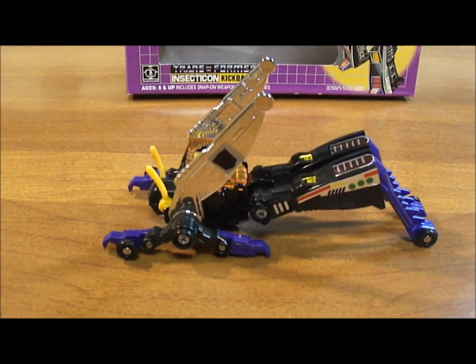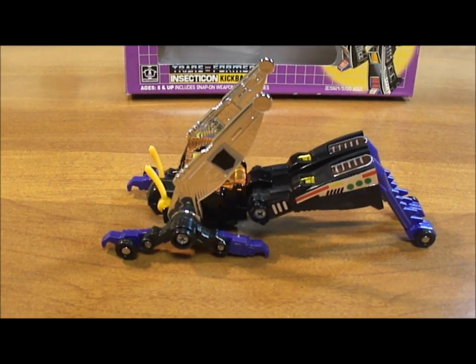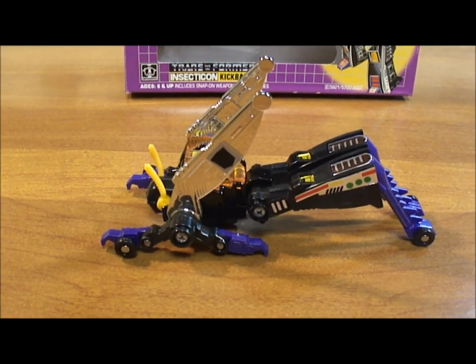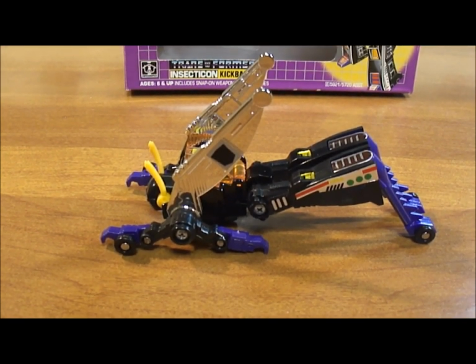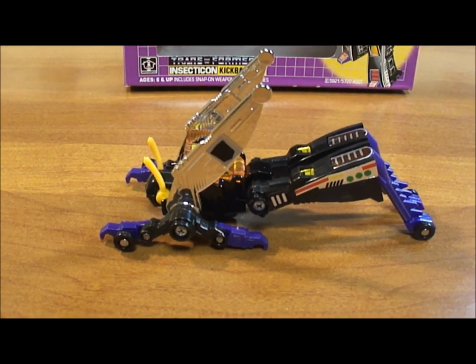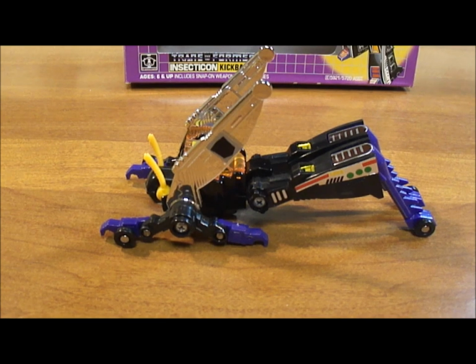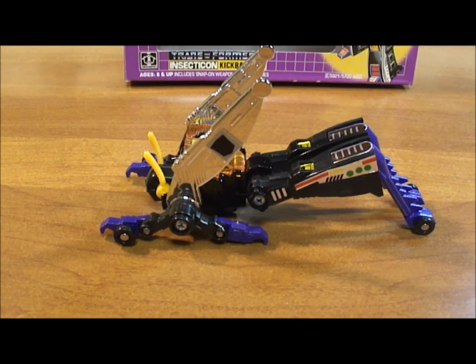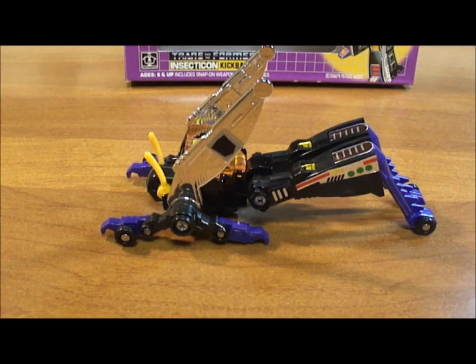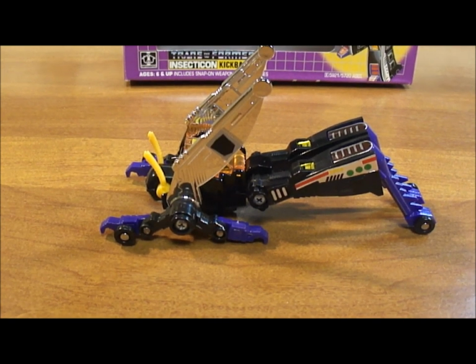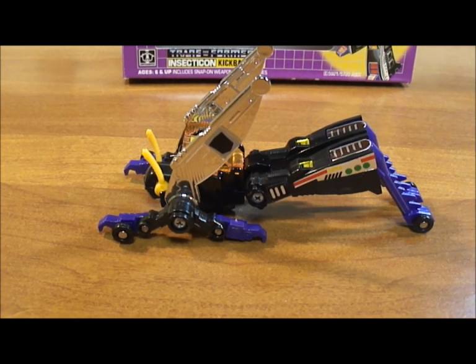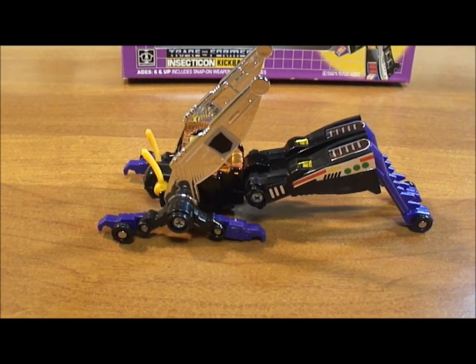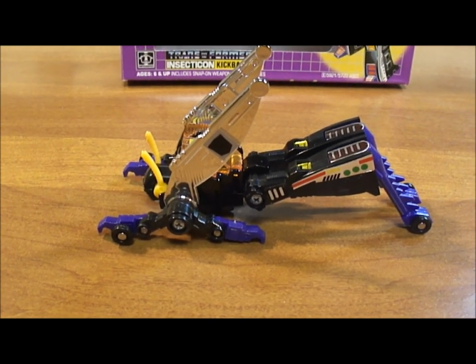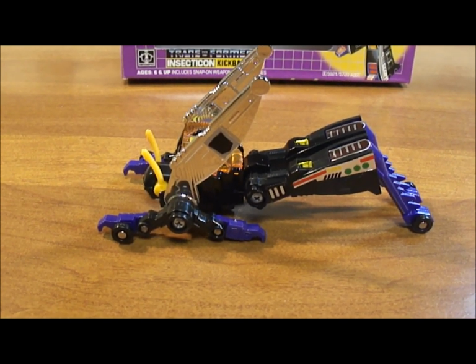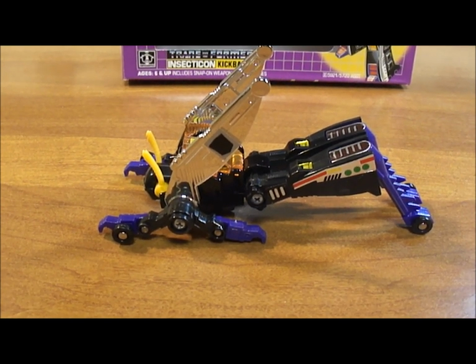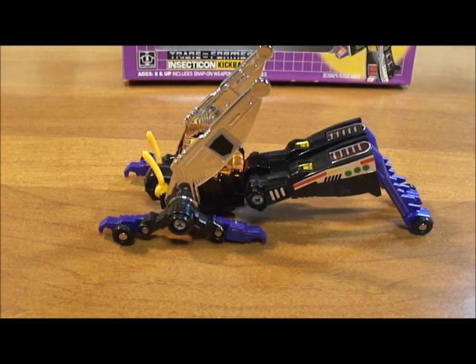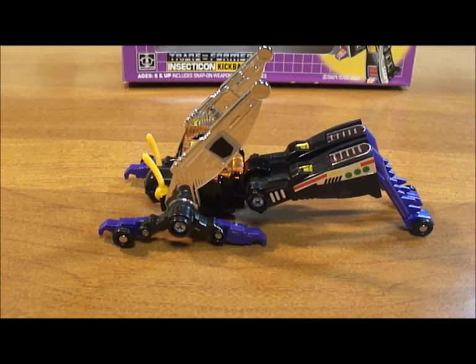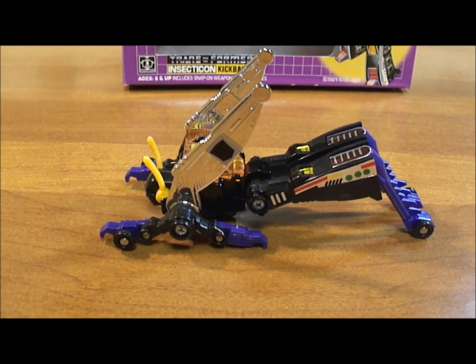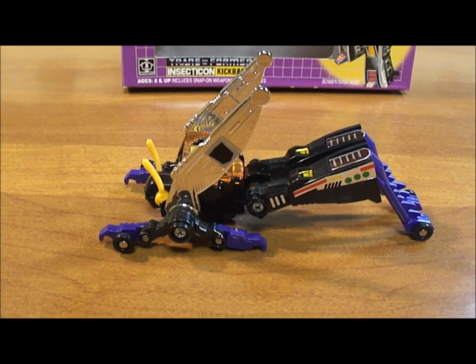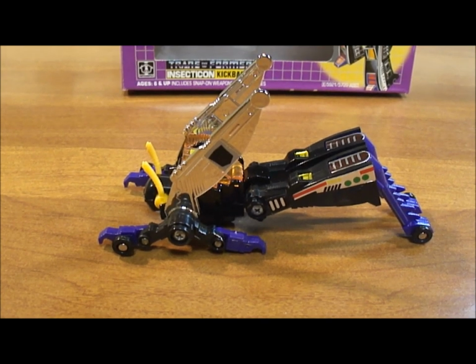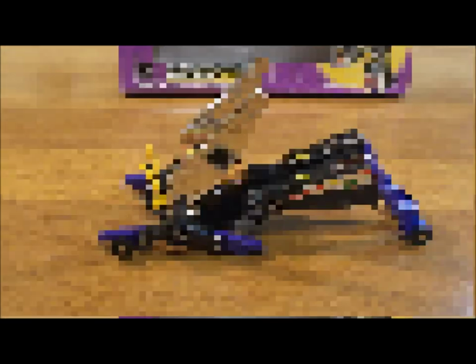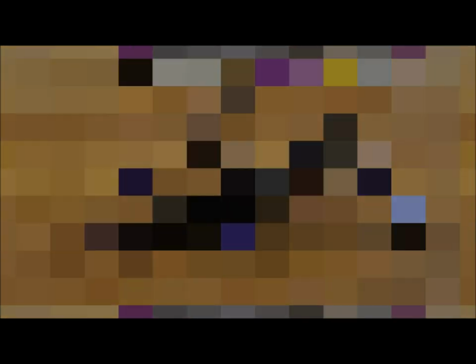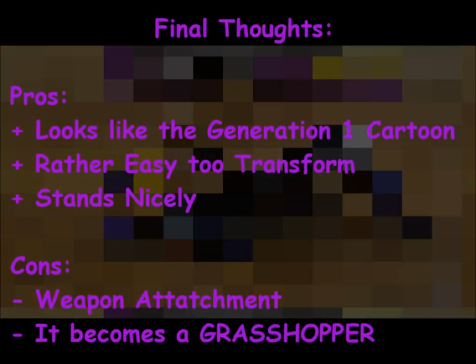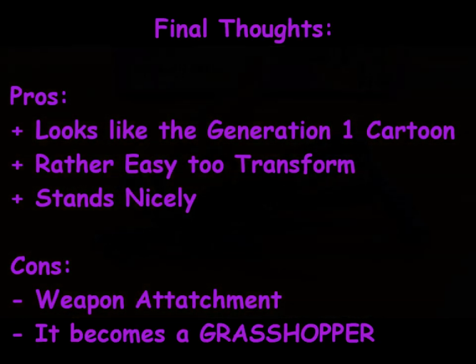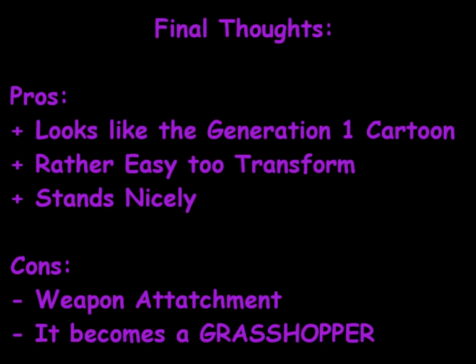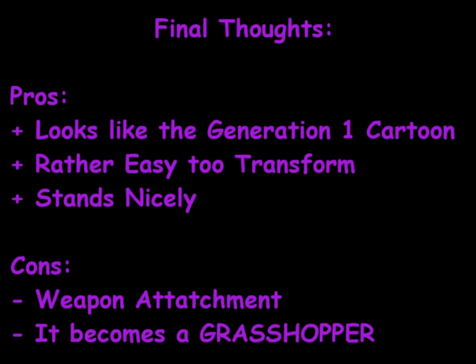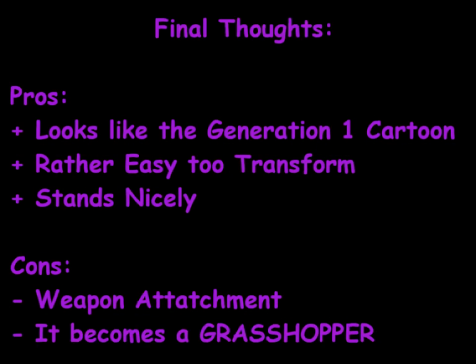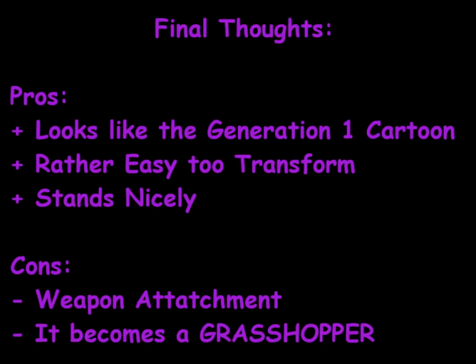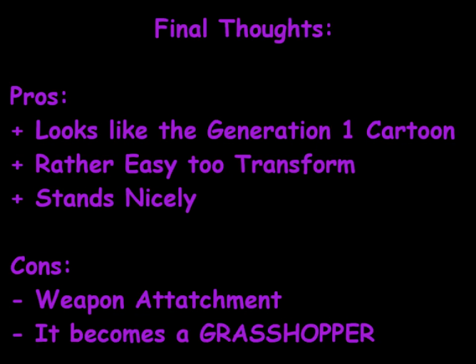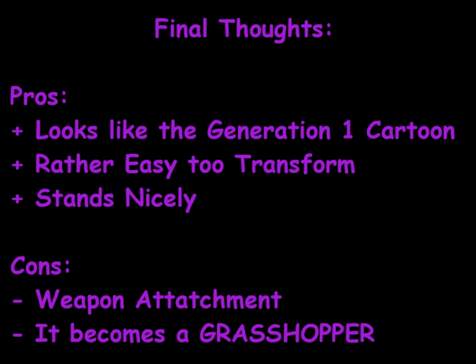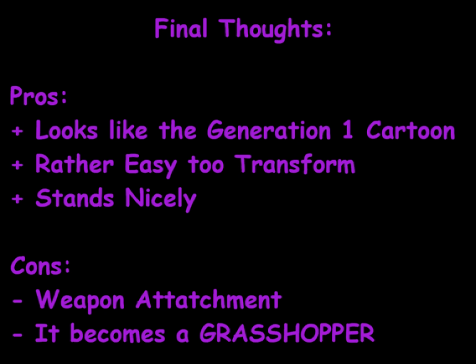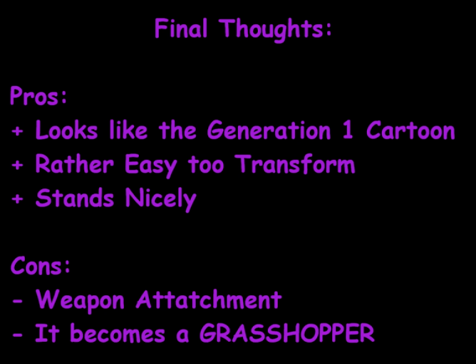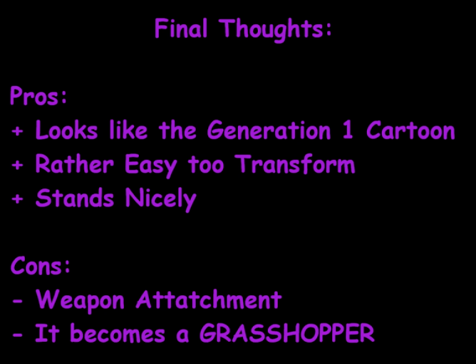I hope you enjoyed my review of Generation 1 Kickback. Please stay tuned for my final thoughts on Kickback and the pros and cons. It's time for the final thoughts on the Generation 1 Kickback toy.